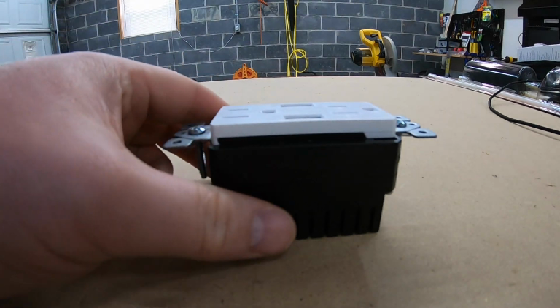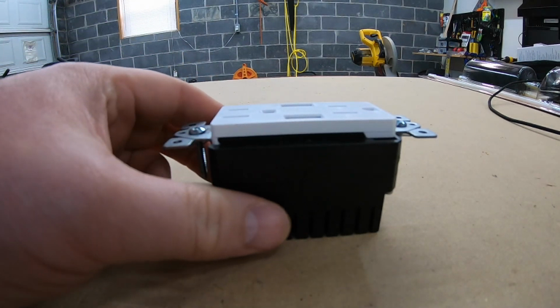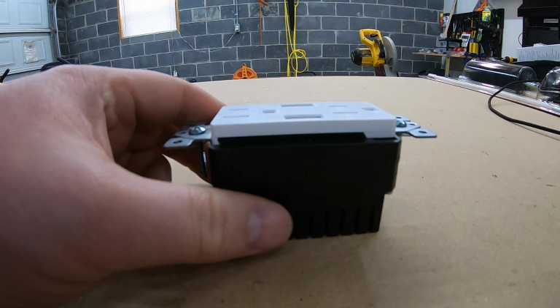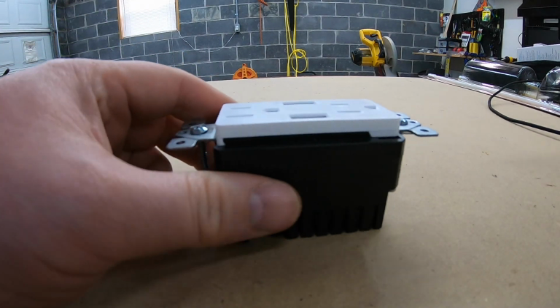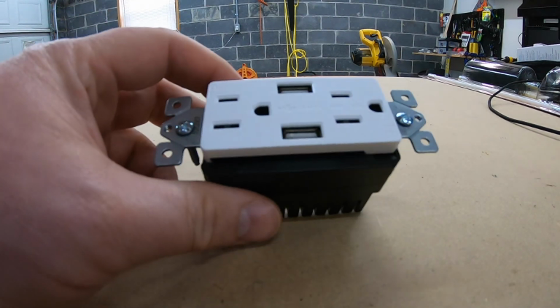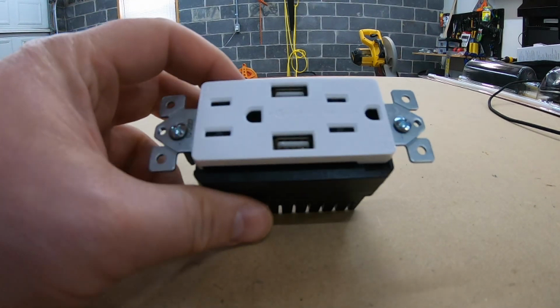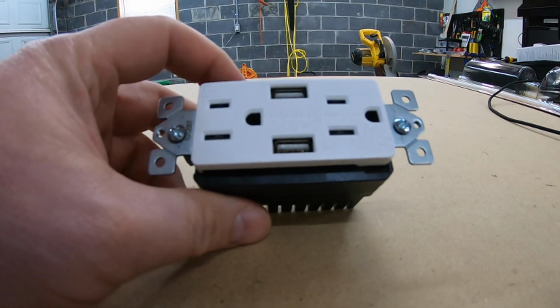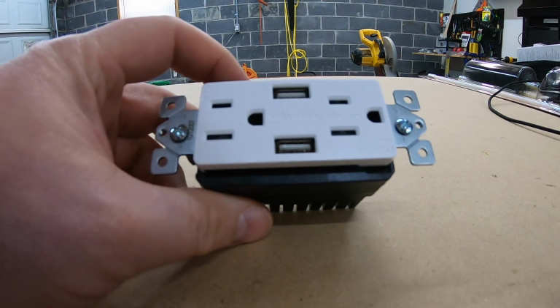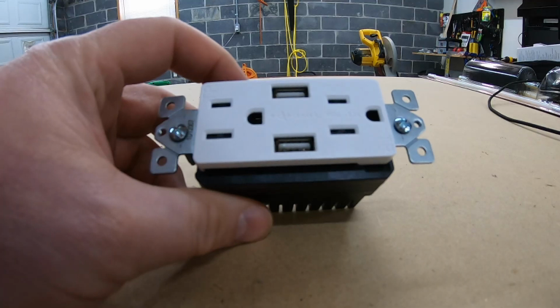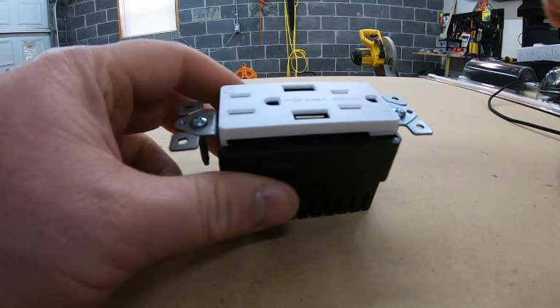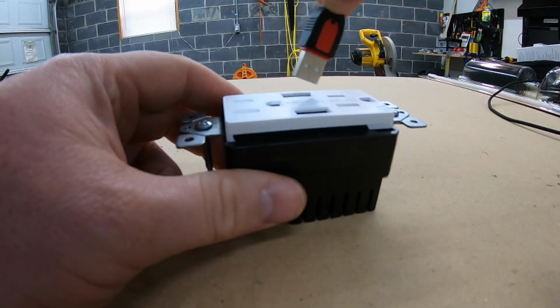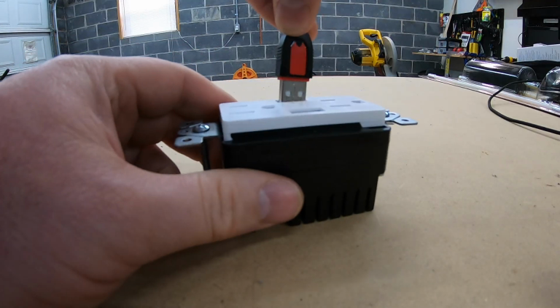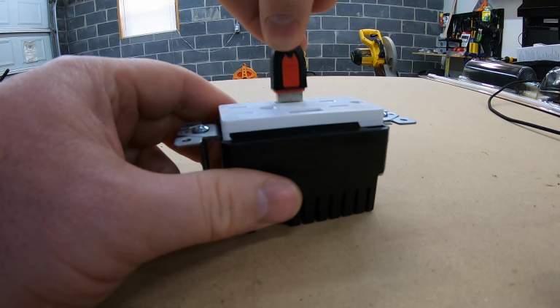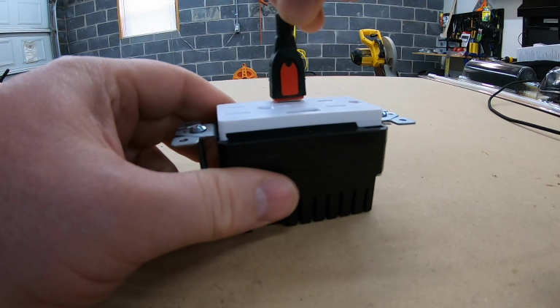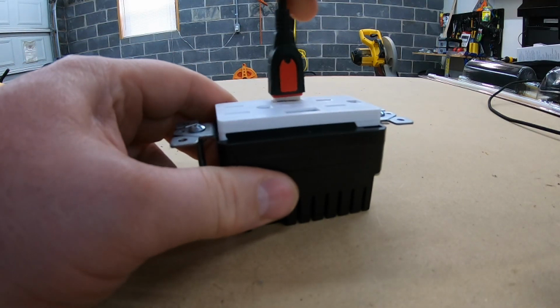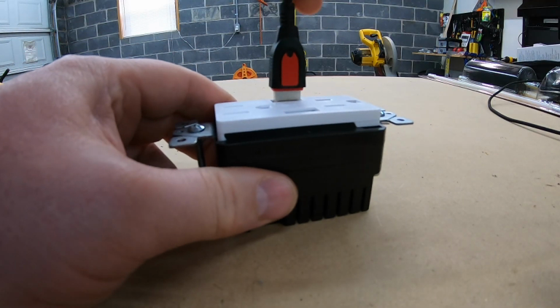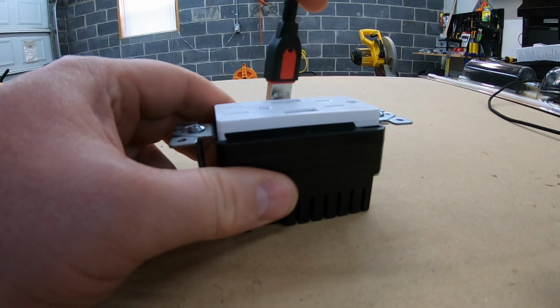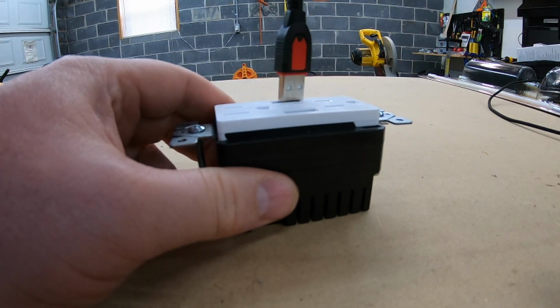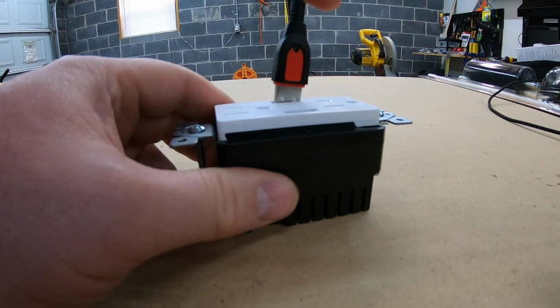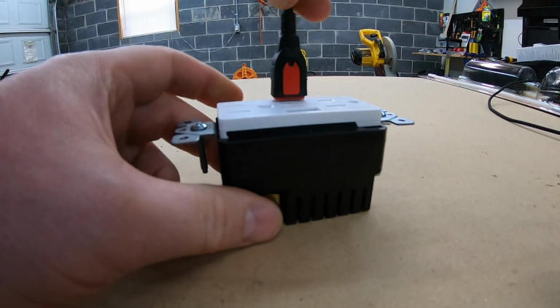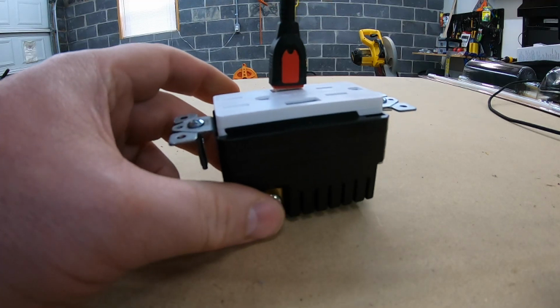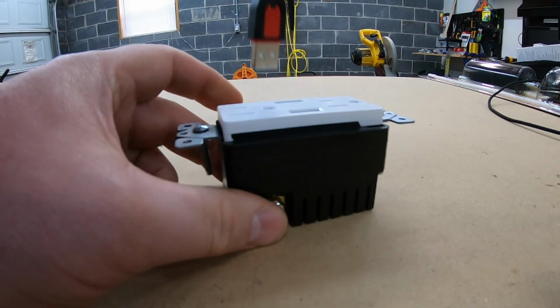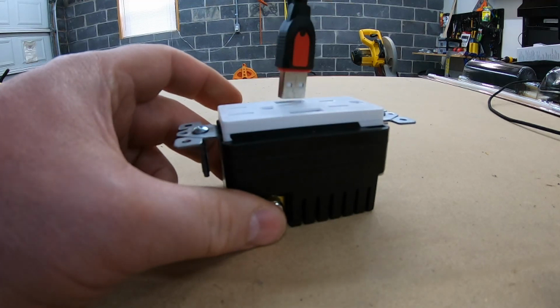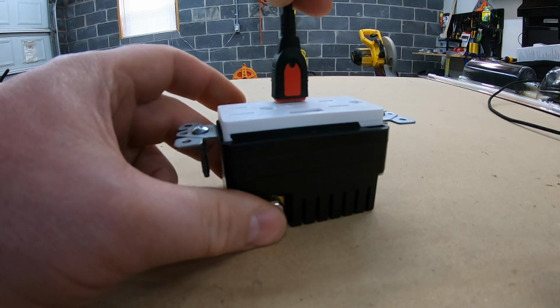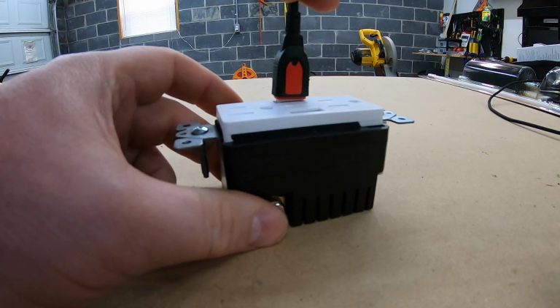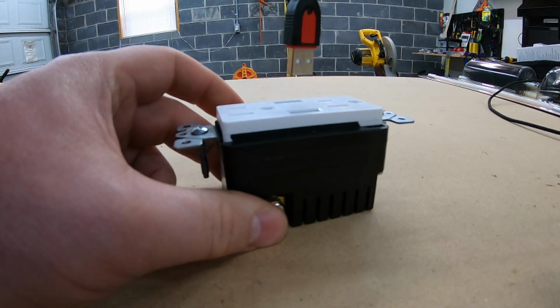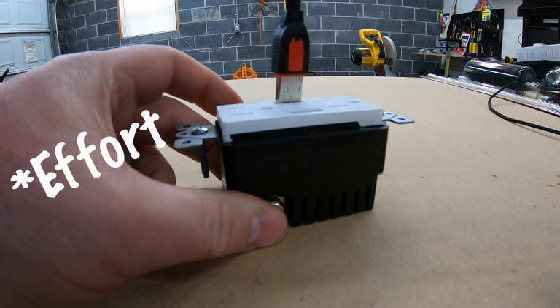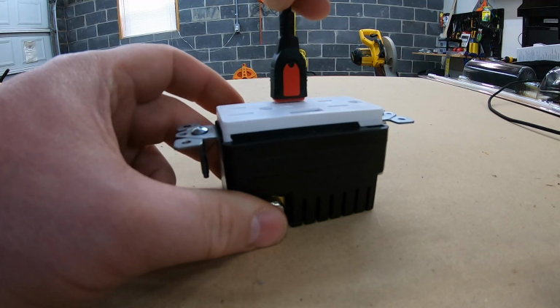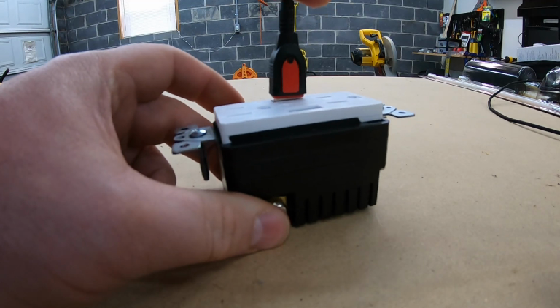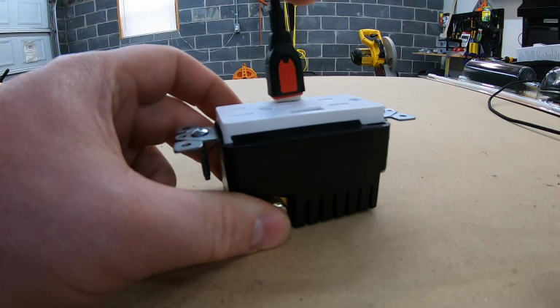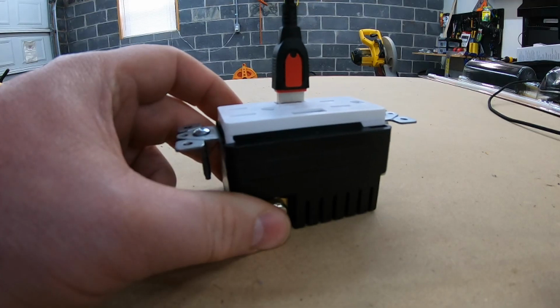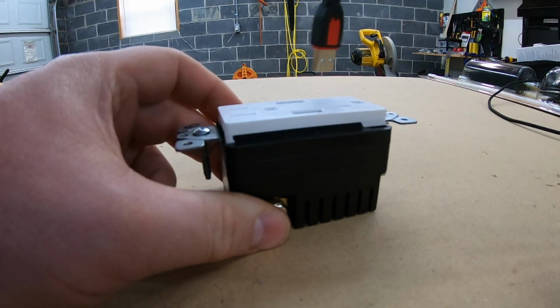Now I'm down in my basement and this is the outlet I'm getting ready to install. Before I do, it sounds a little bit loose. It doesn't take much pressure to pull that out — it wiggles.